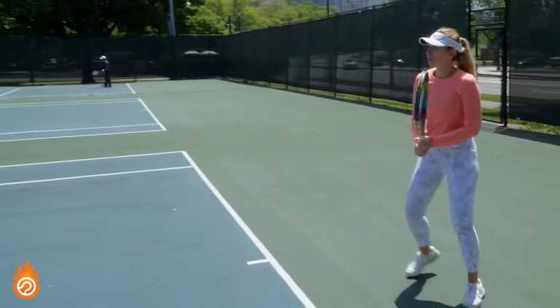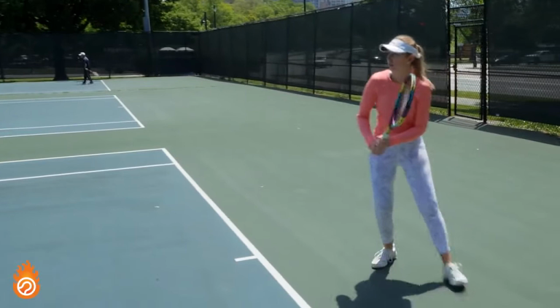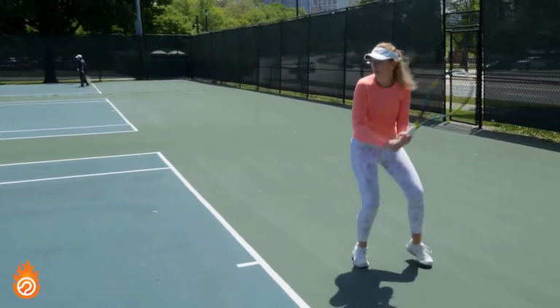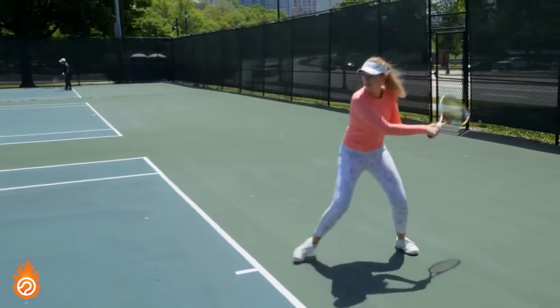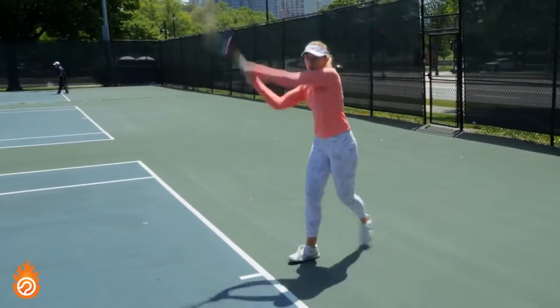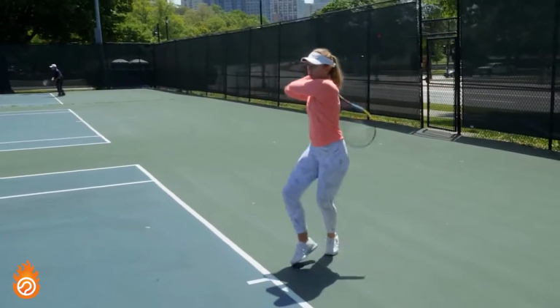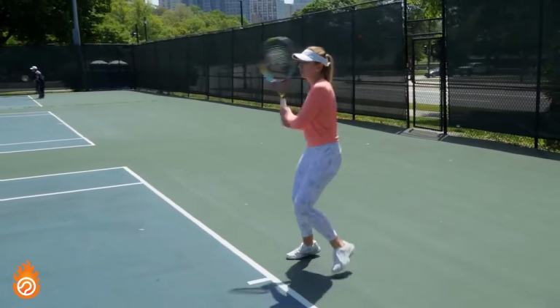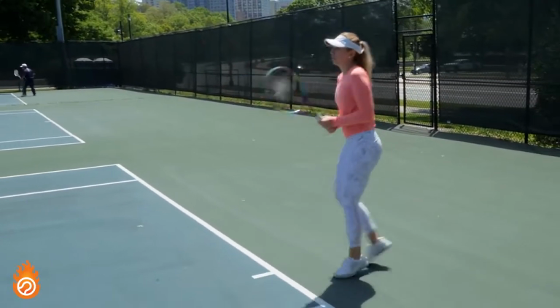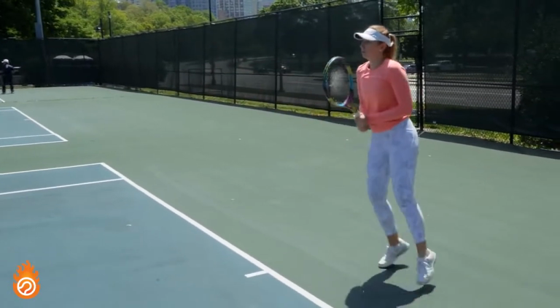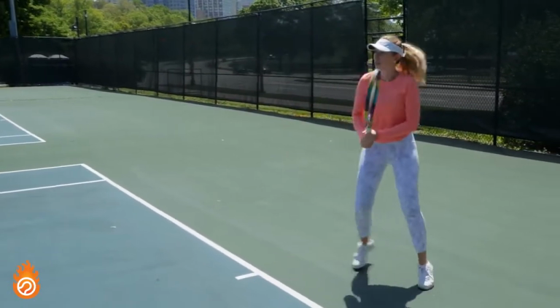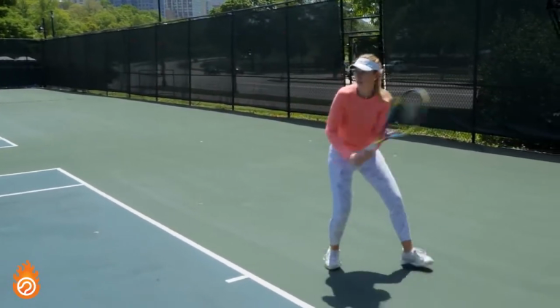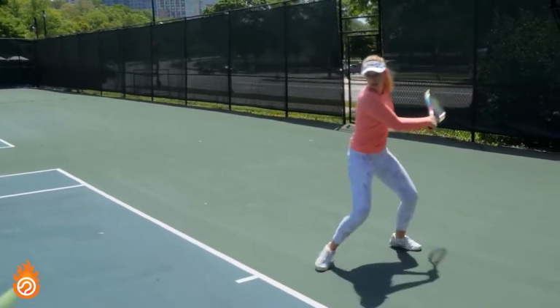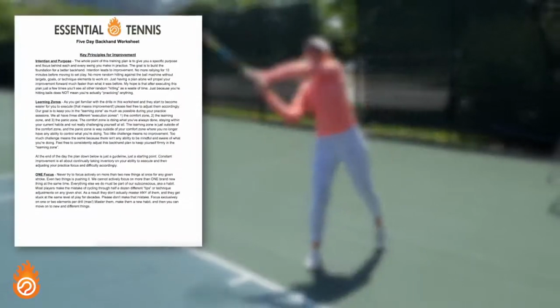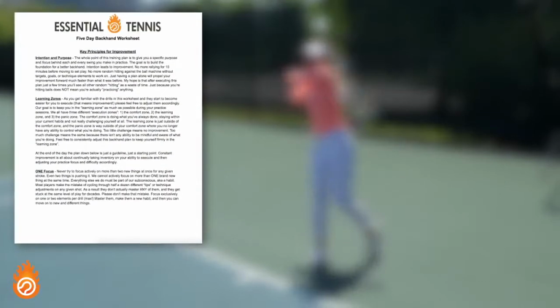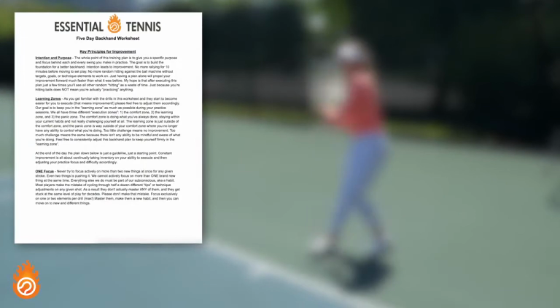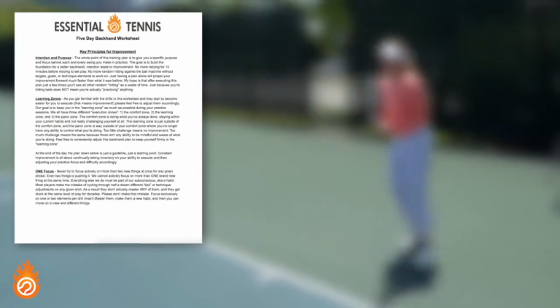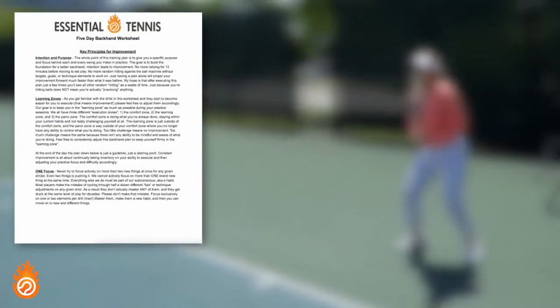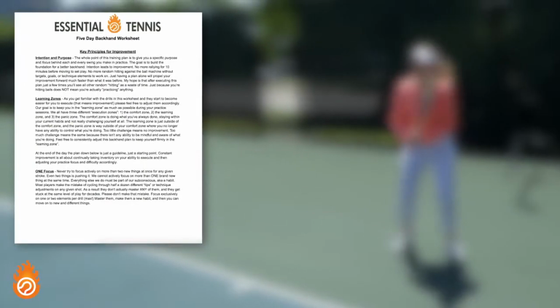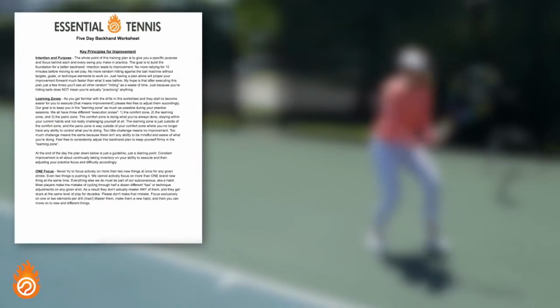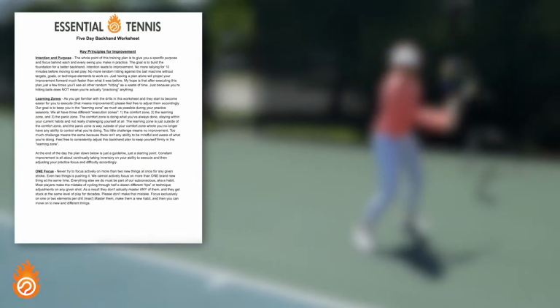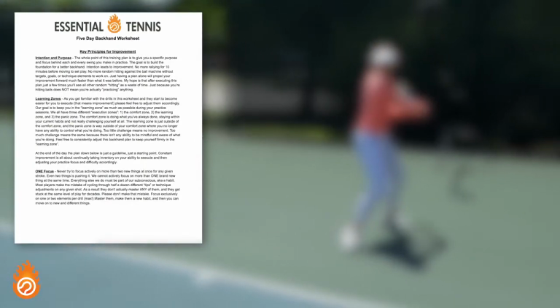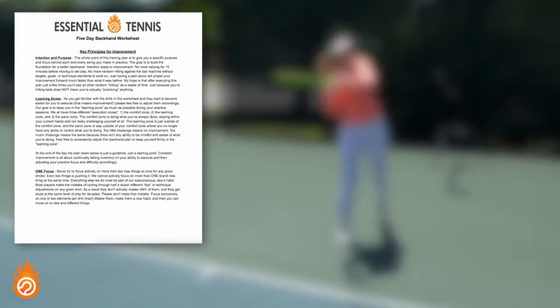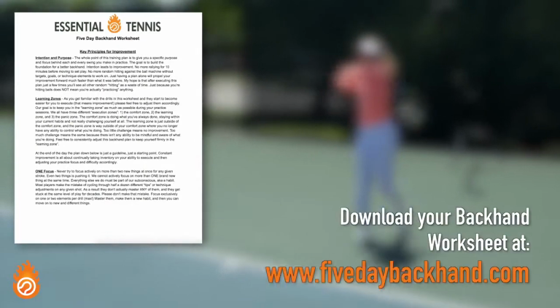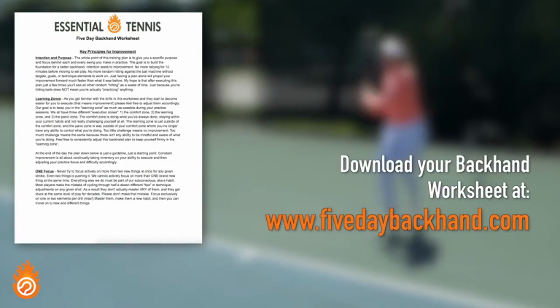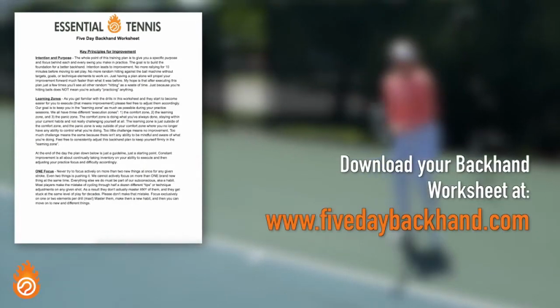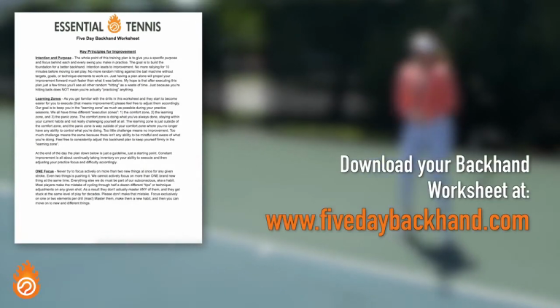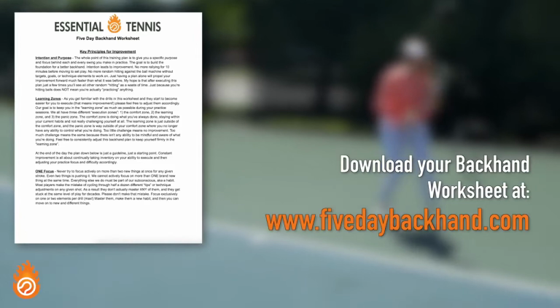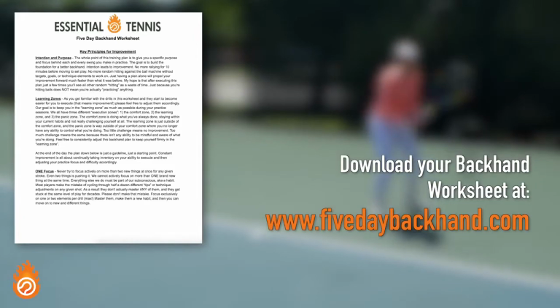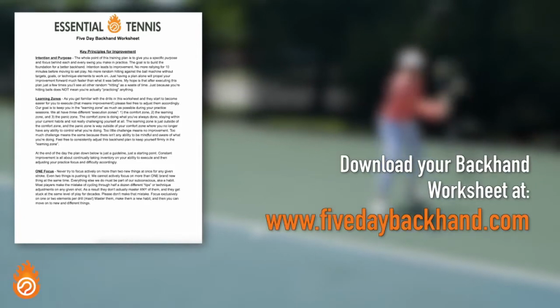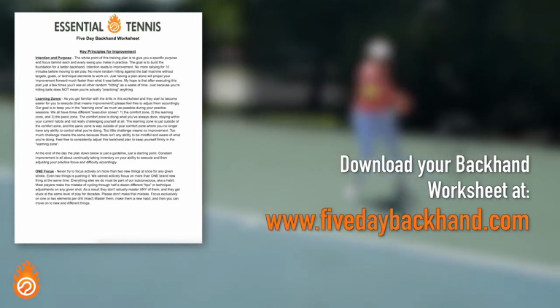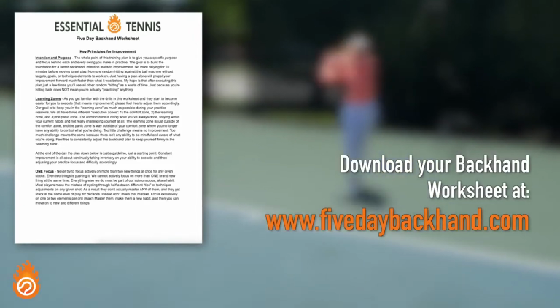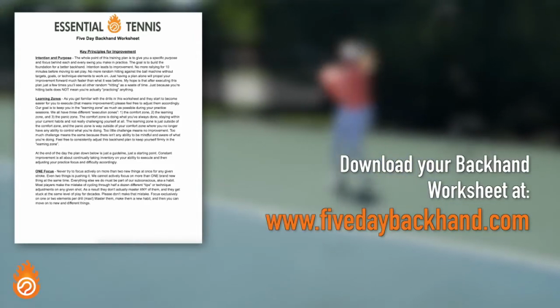By the way, if you're going to take your game to the next level — which is why you're here — make sure you equip yourself with a step-by-step guide the next time you're on court. Just click the link in the description or head to 5daybackhand.com.